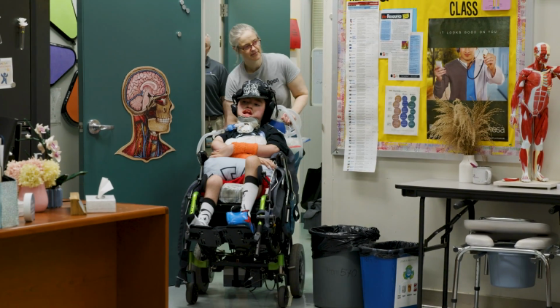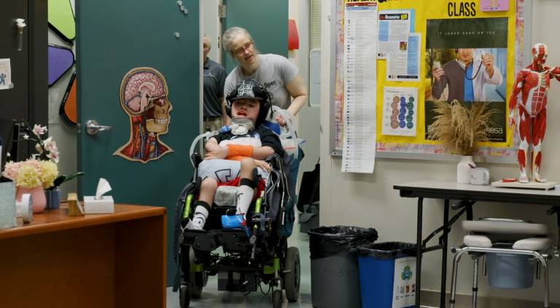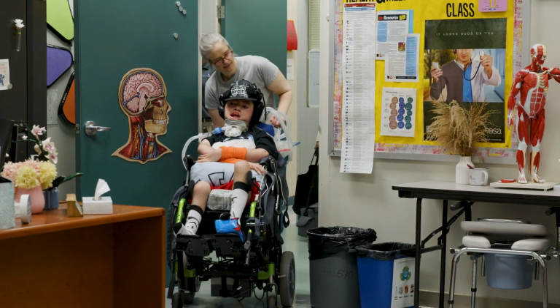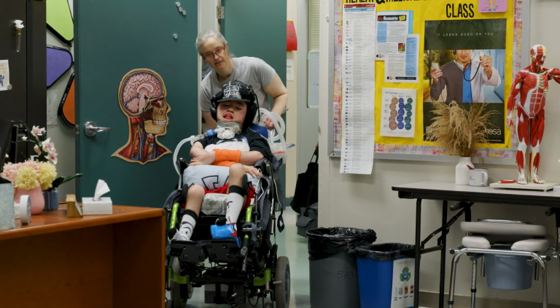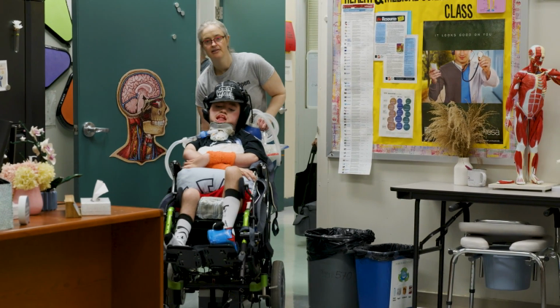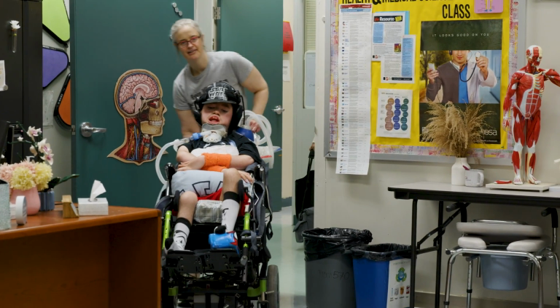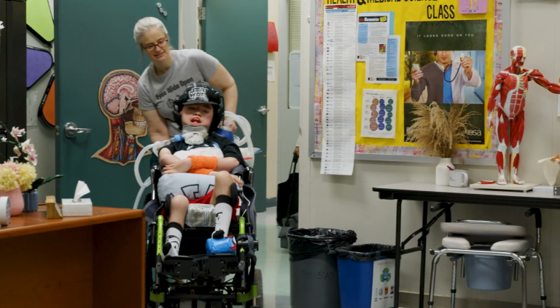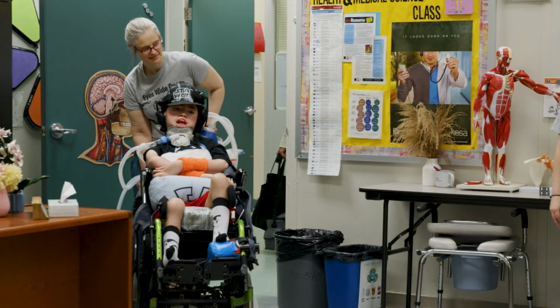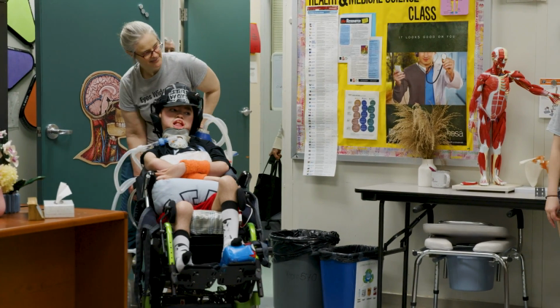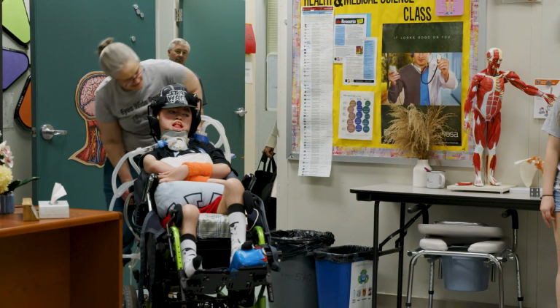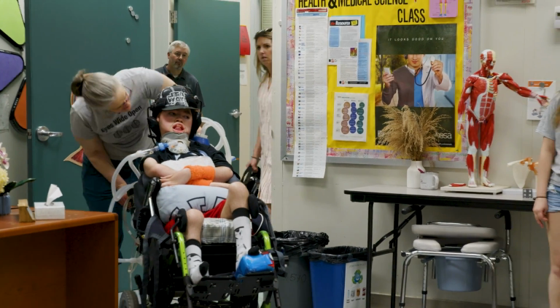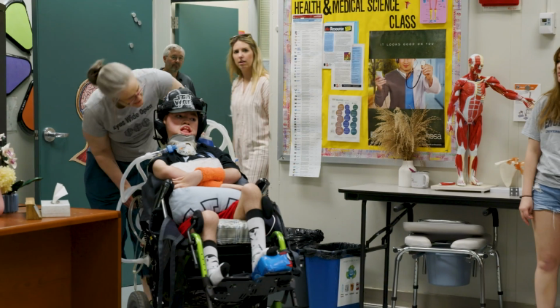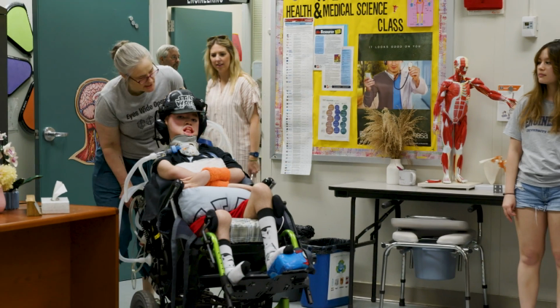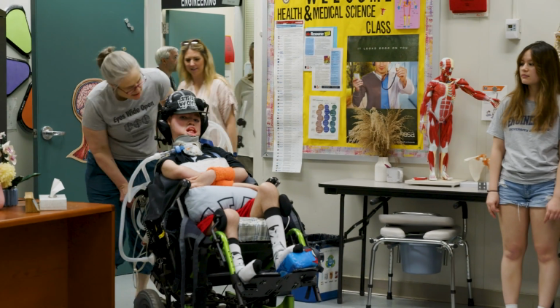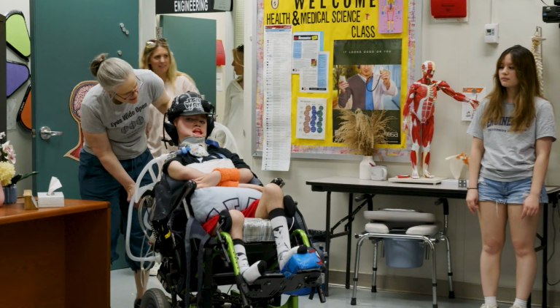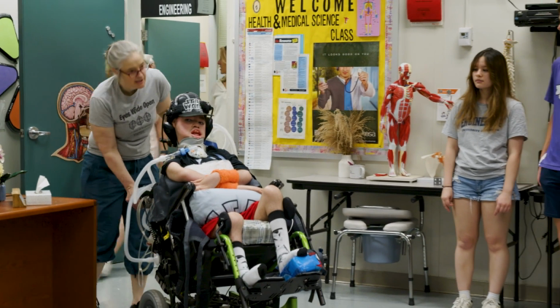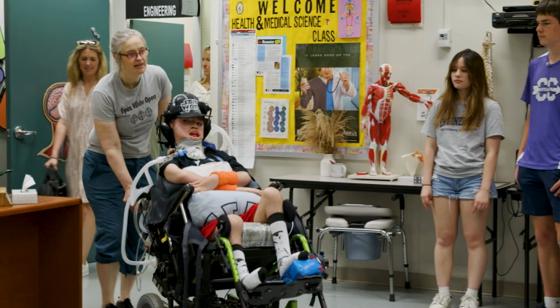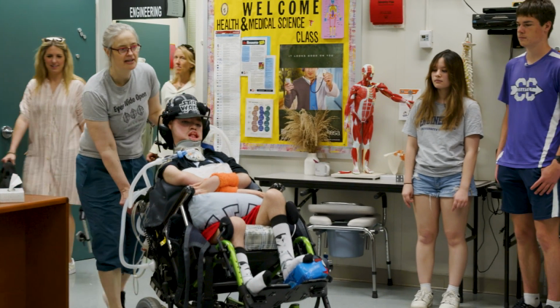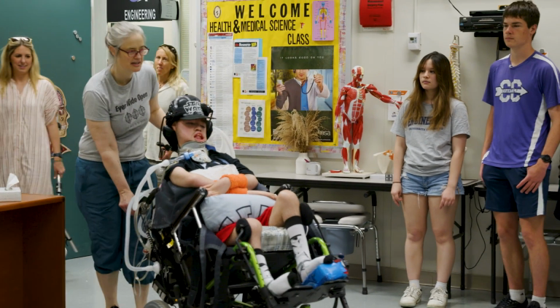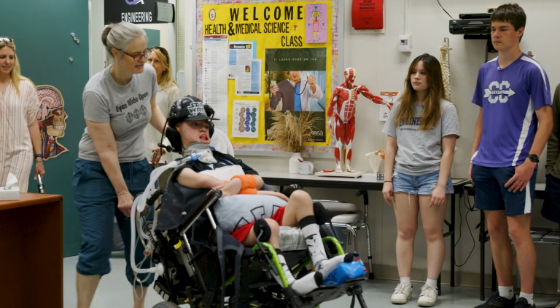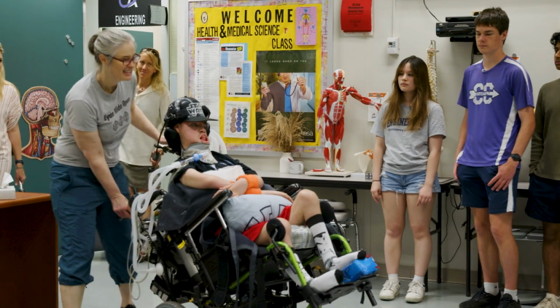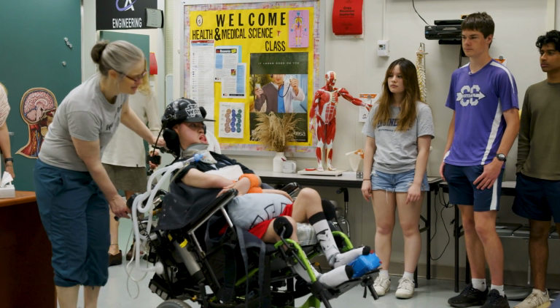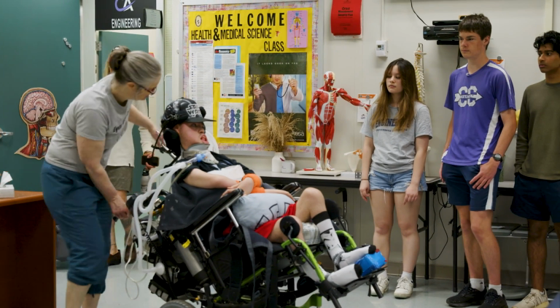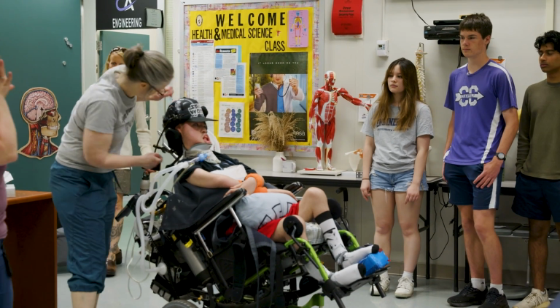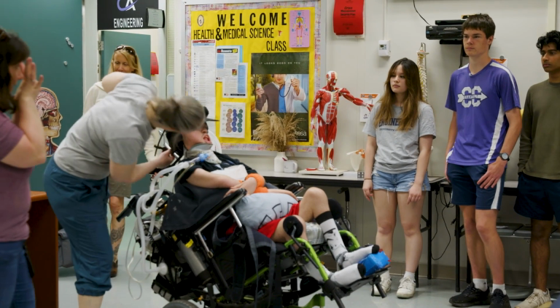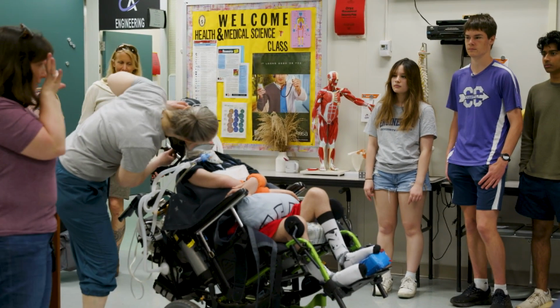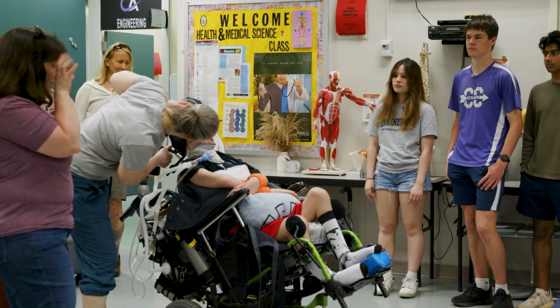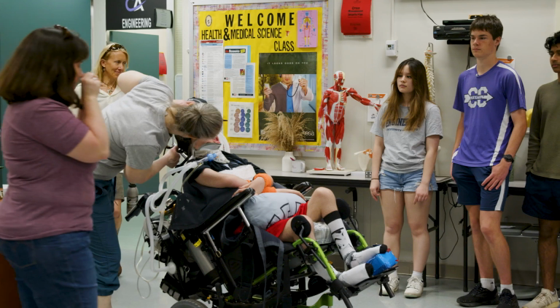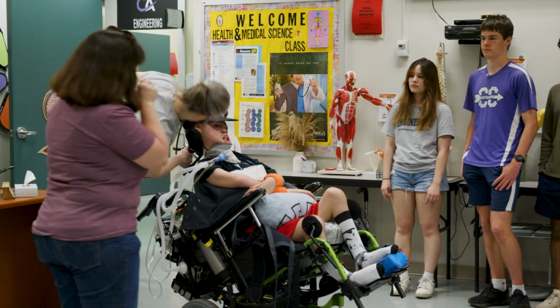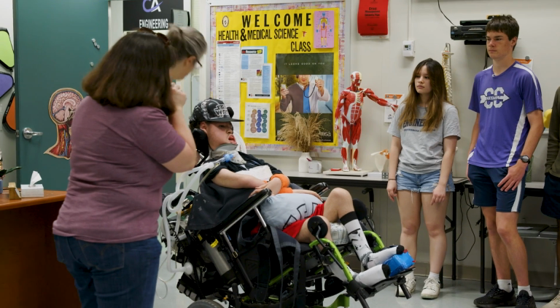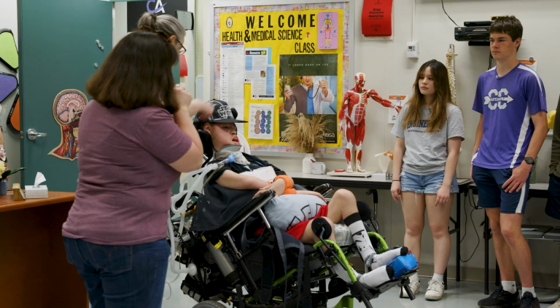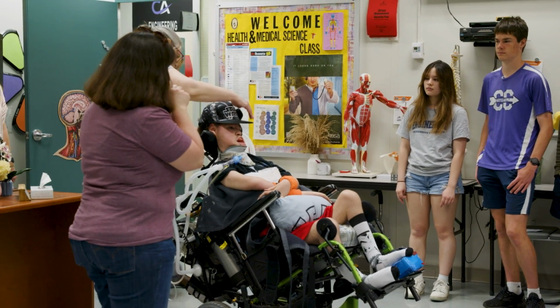So everyone, this is Liam. If he opens his eyes, that's a yes, and if he closes them, that's a no.